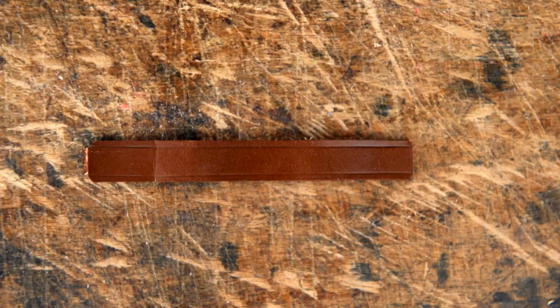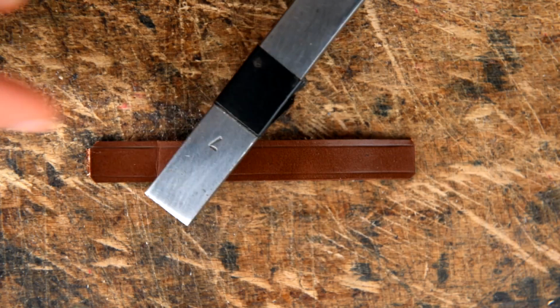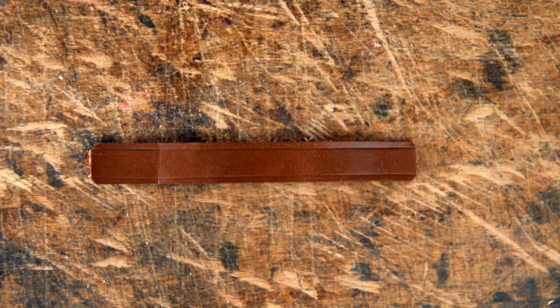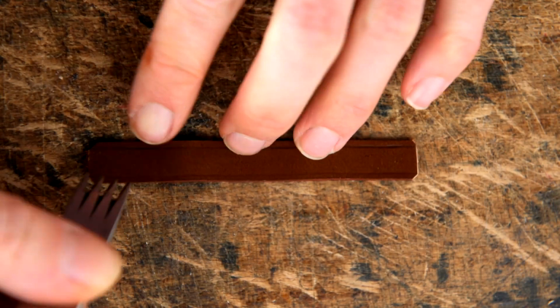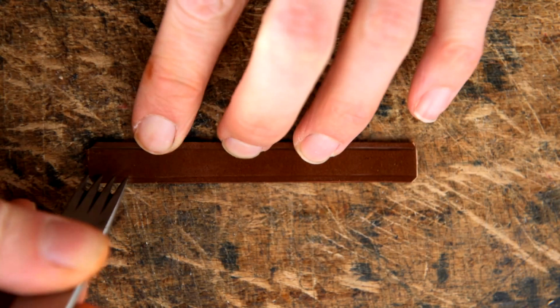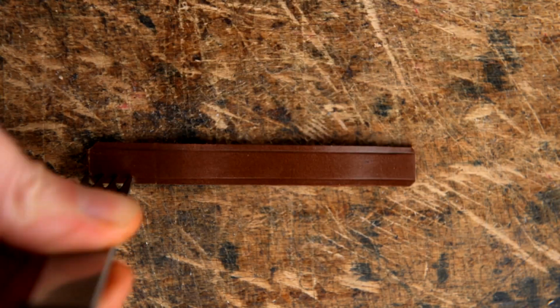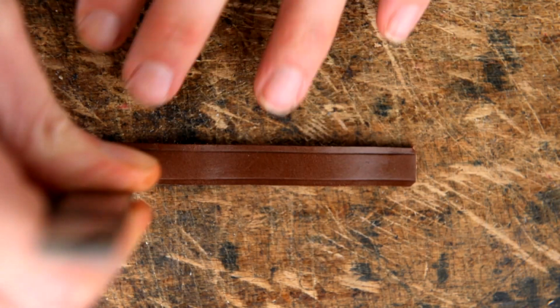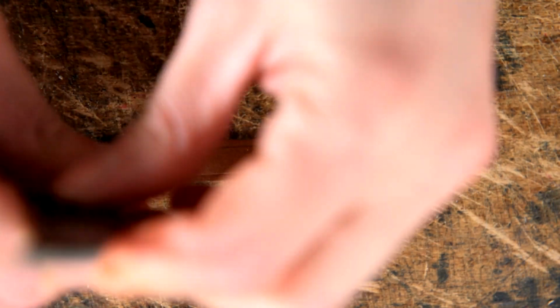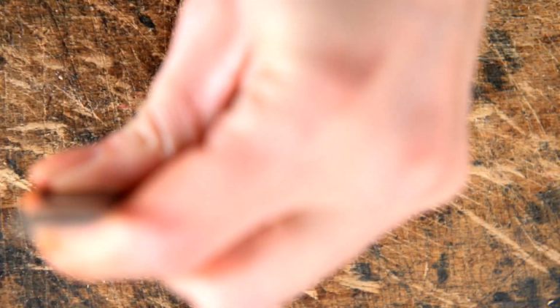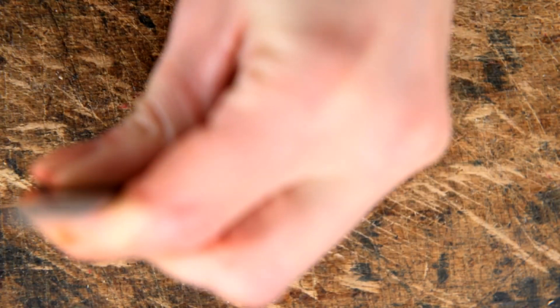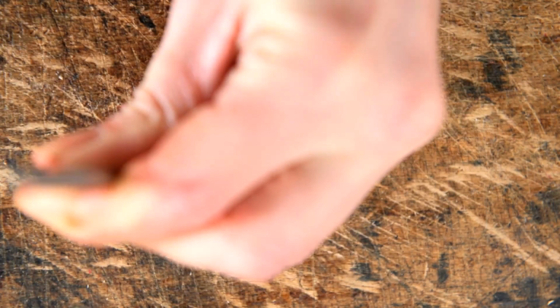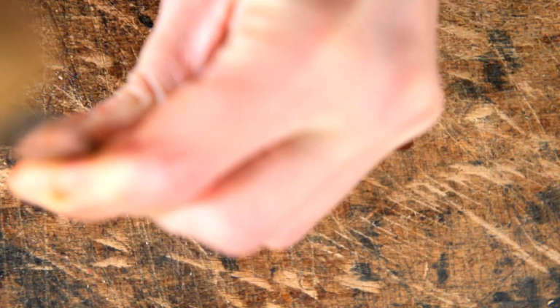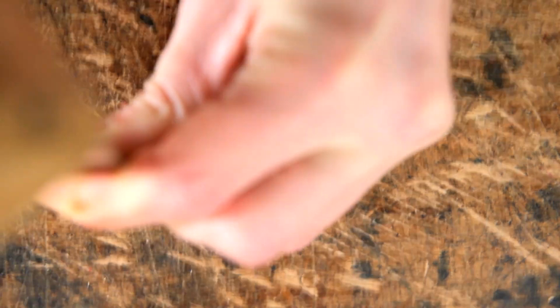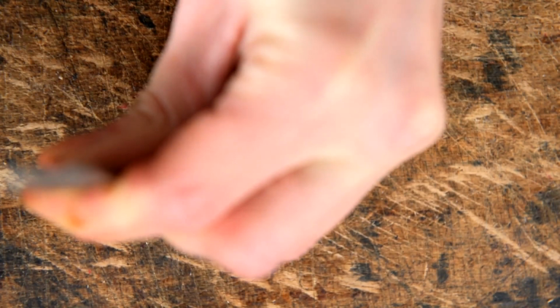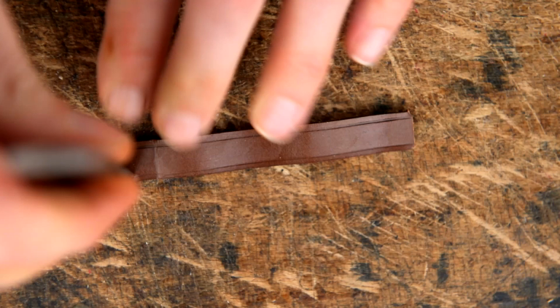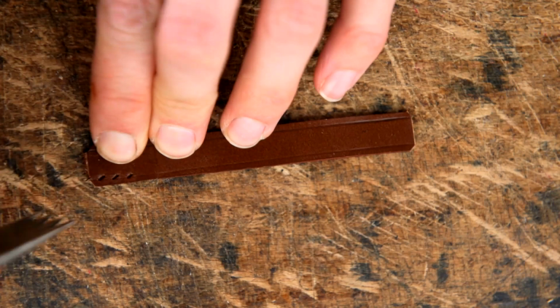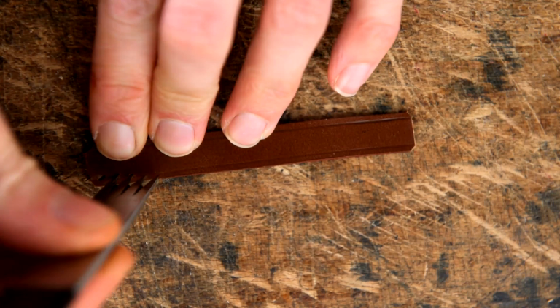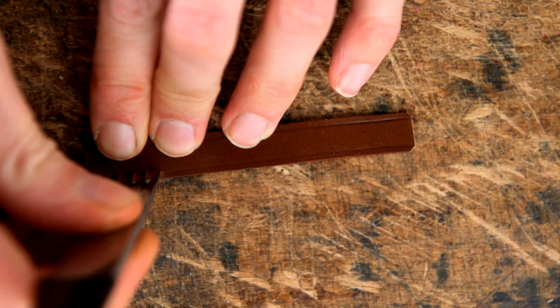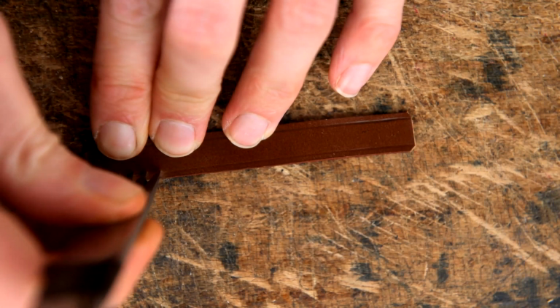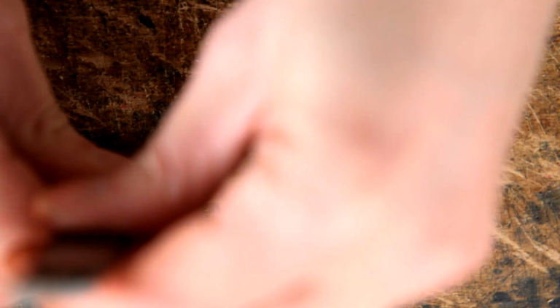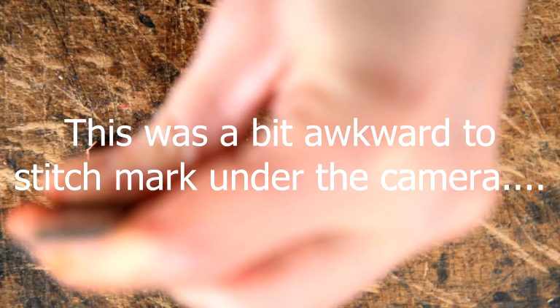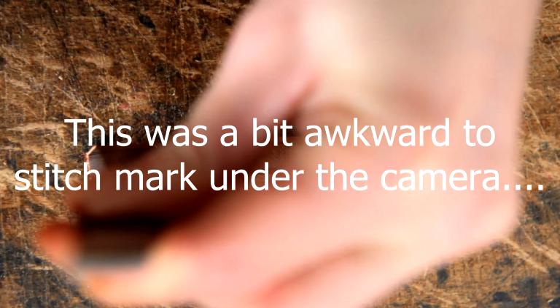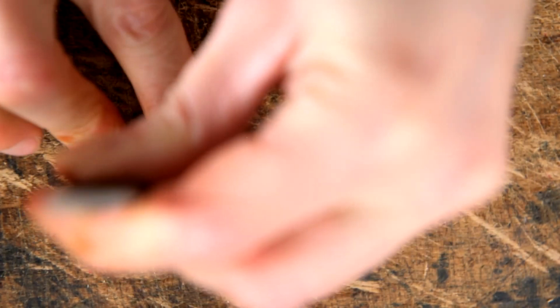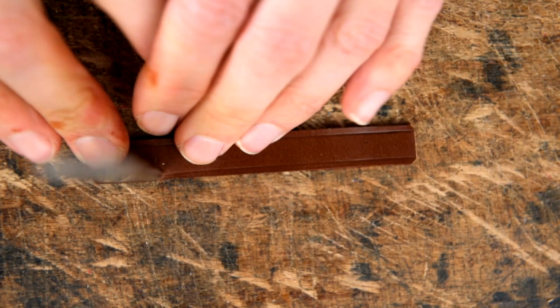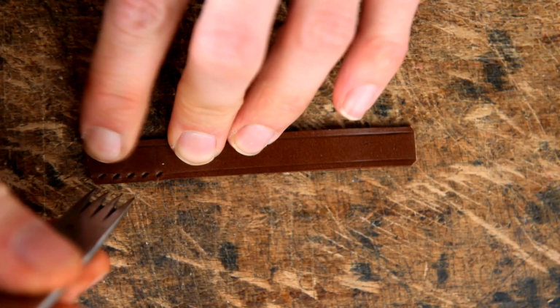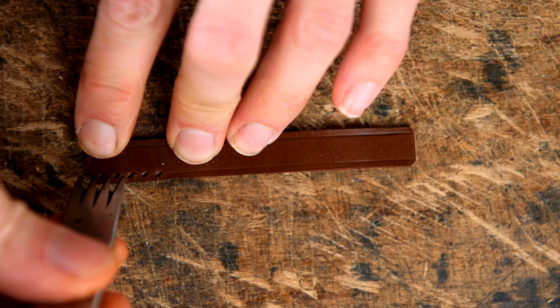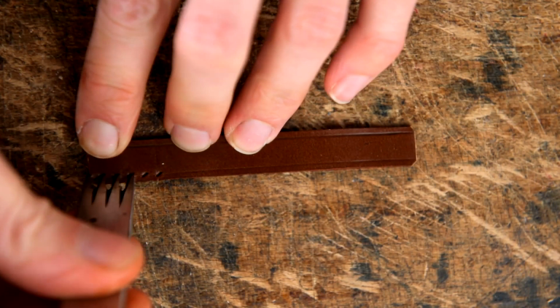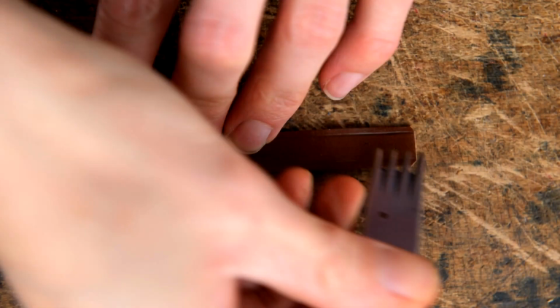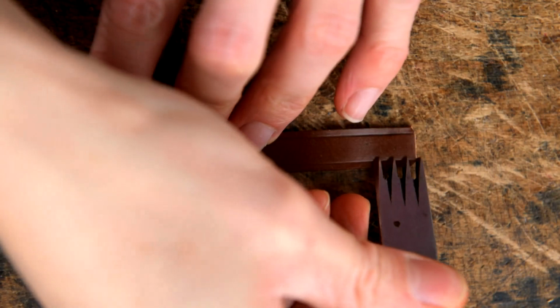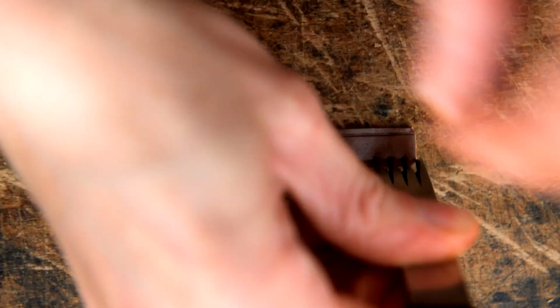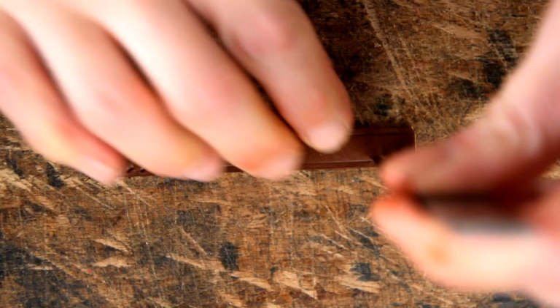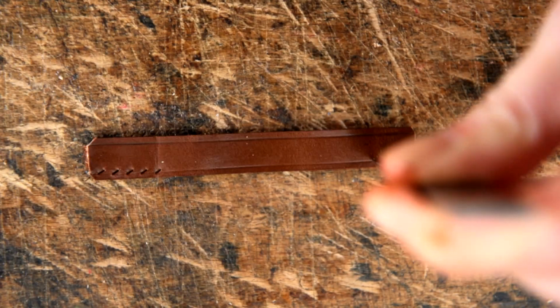I'm stitch marking in number seven because the belt that I'm making this loop for was also stitched in number seven. We're going to stitch mark up and to that line, and we're going to do that on both sides and on both edges.